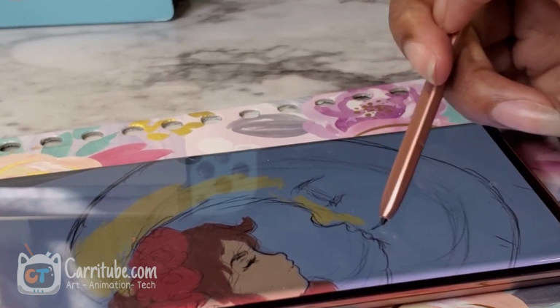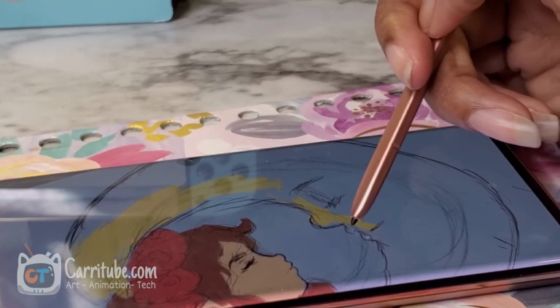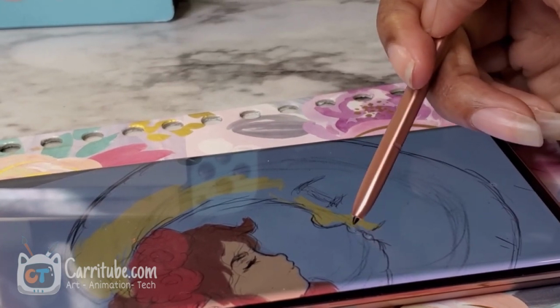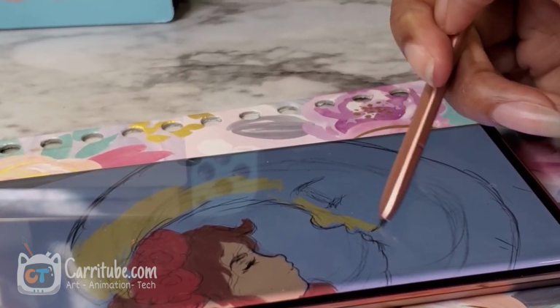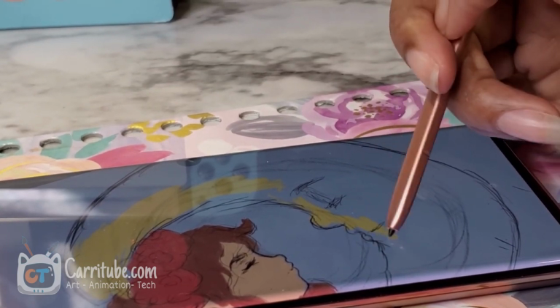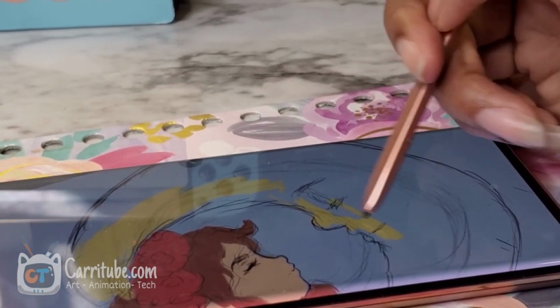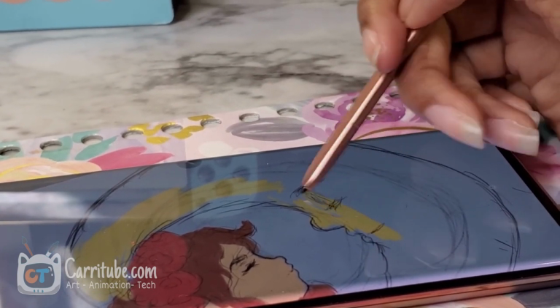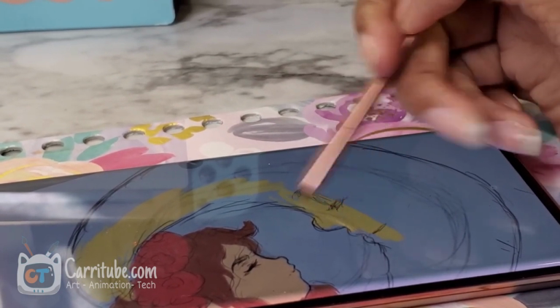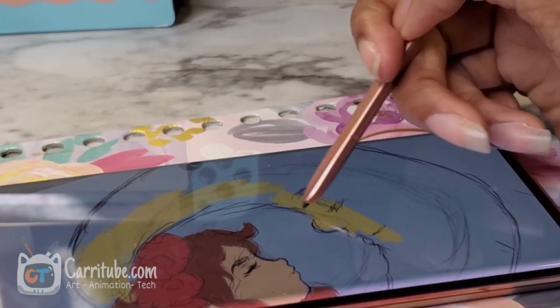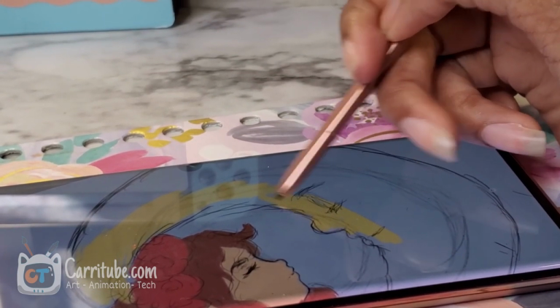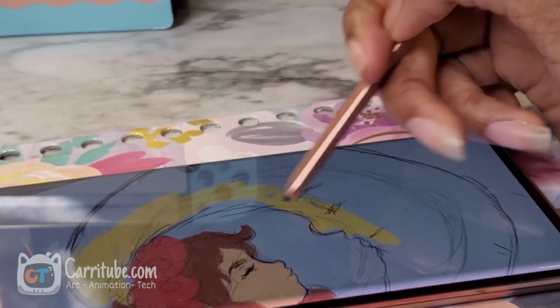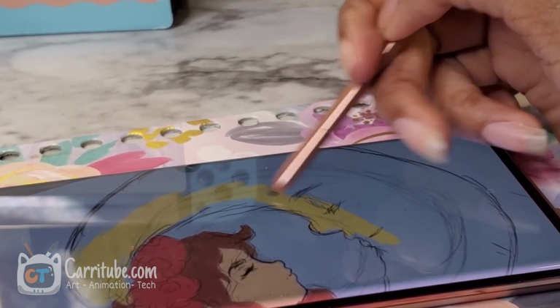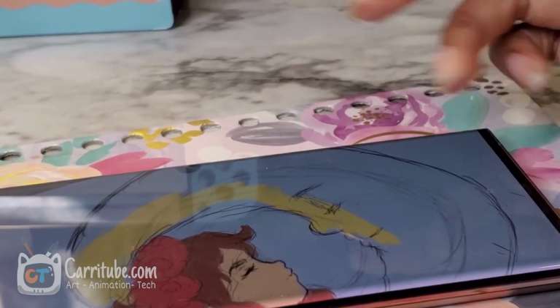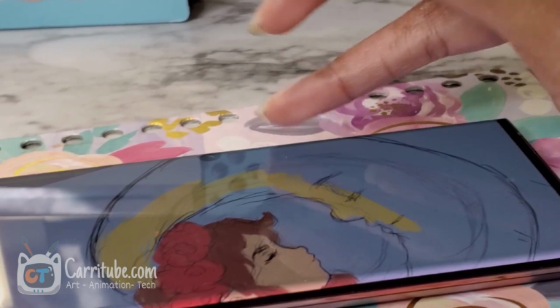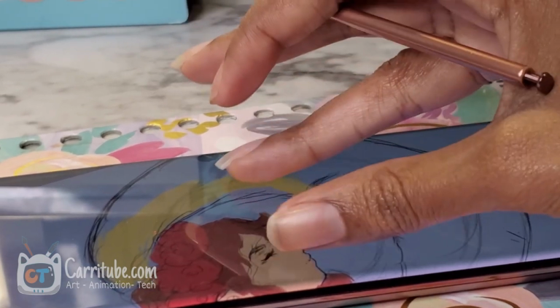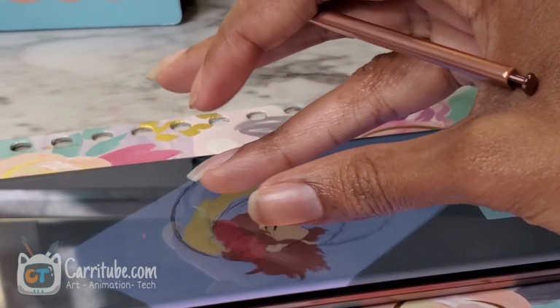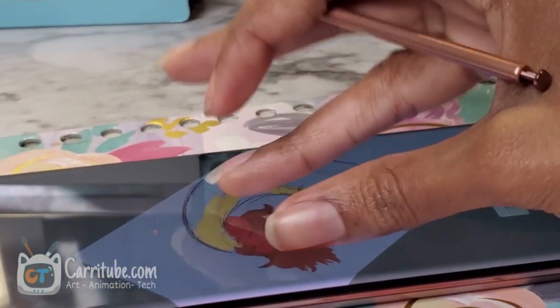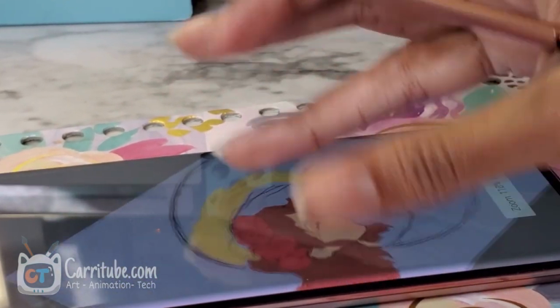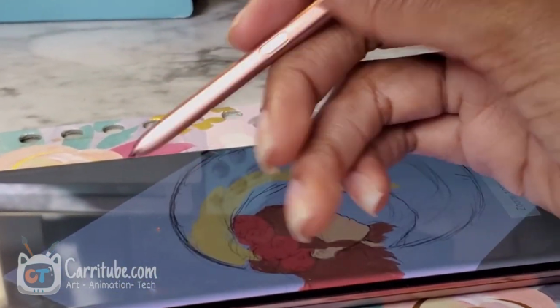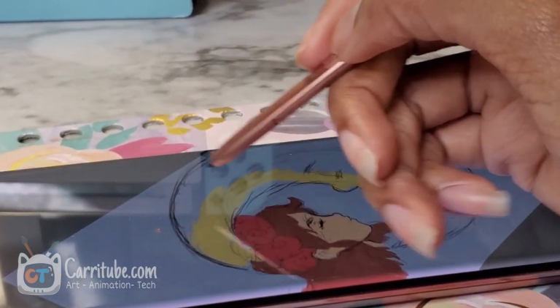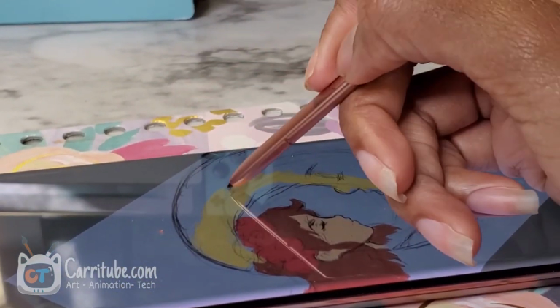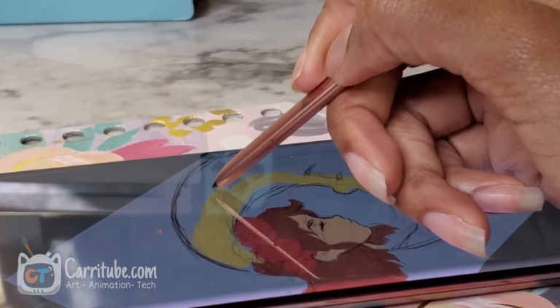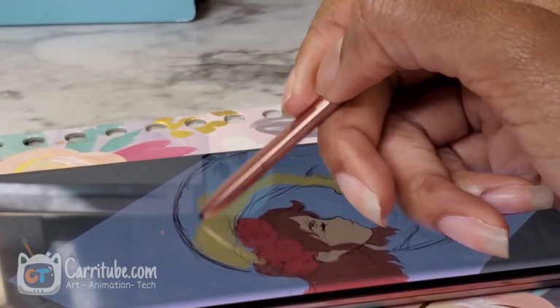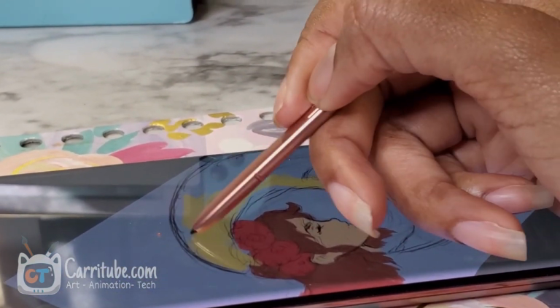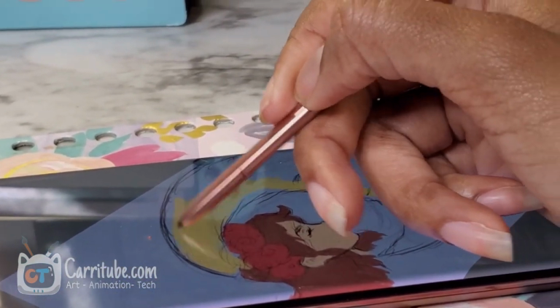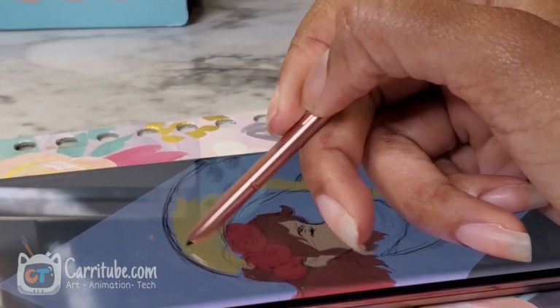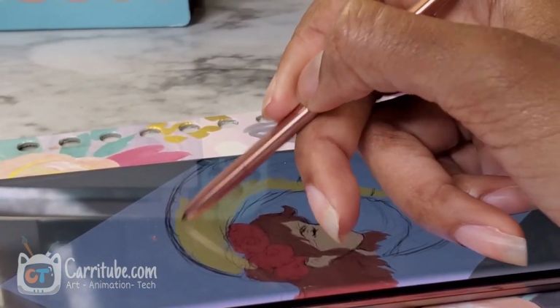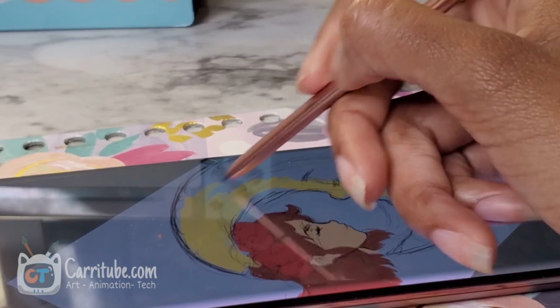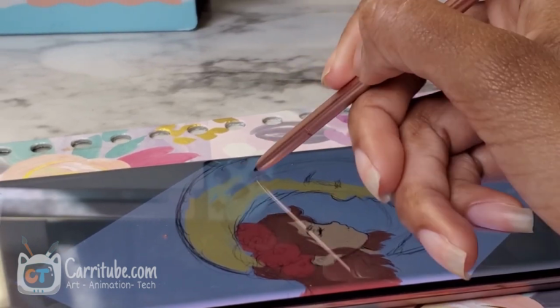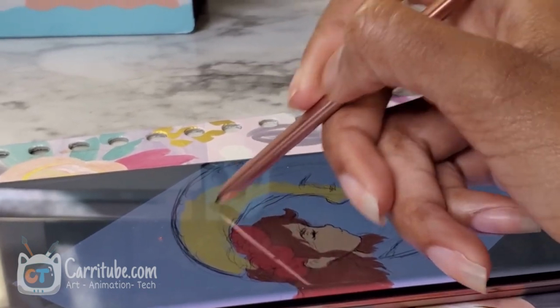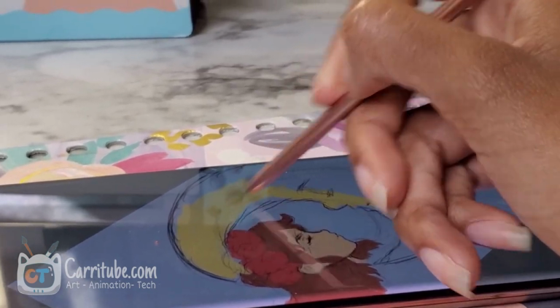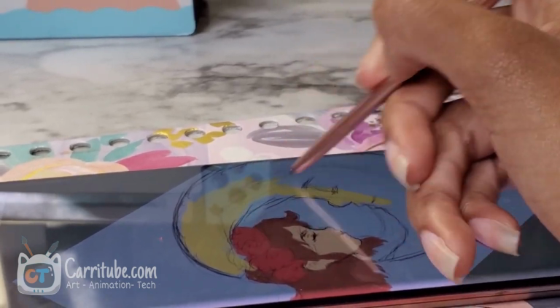It just kind of improves the drawing experience just enough. I just wanted to show you guys another angle, and let's get back into speed painting mode.